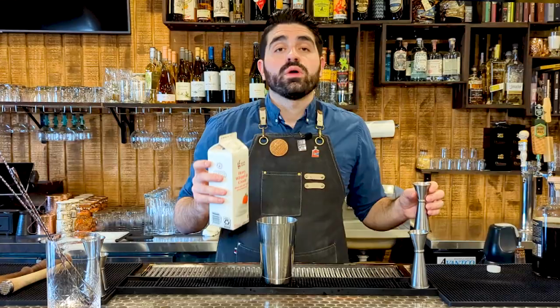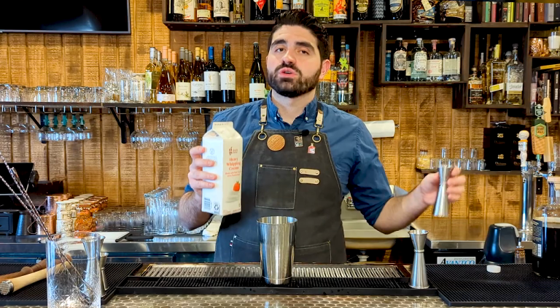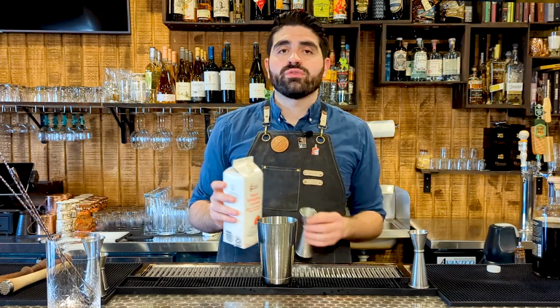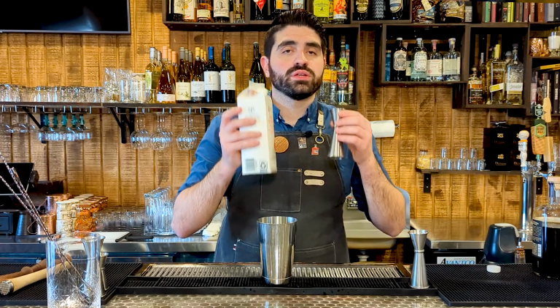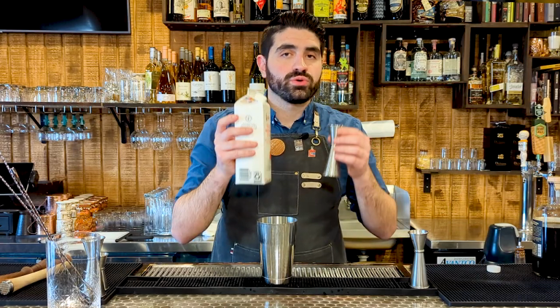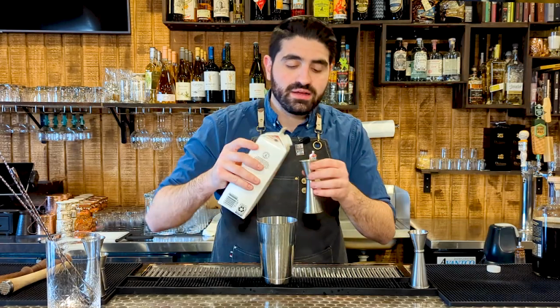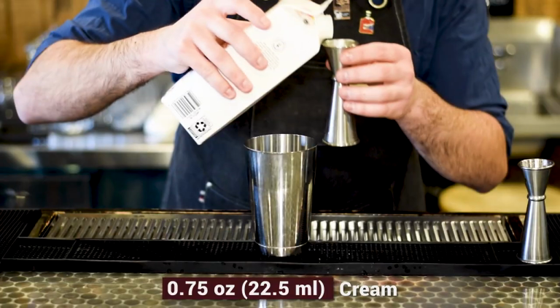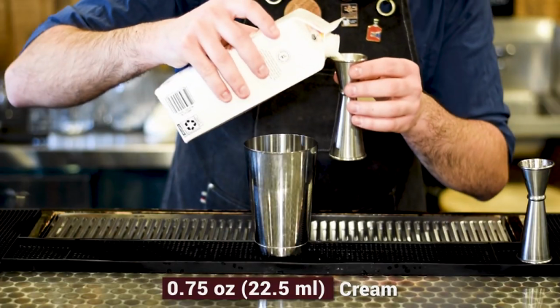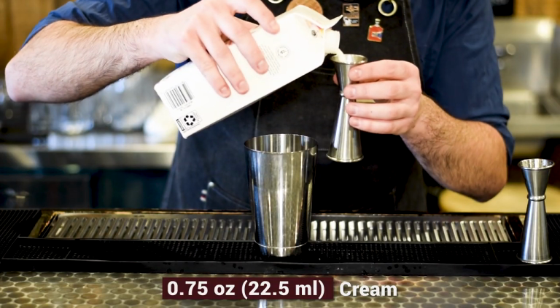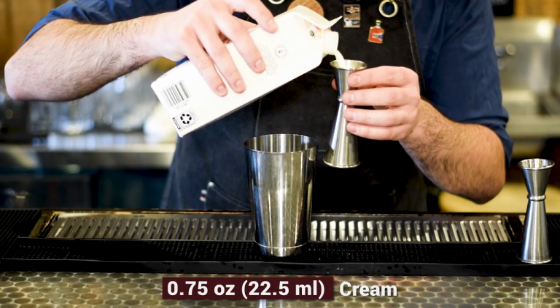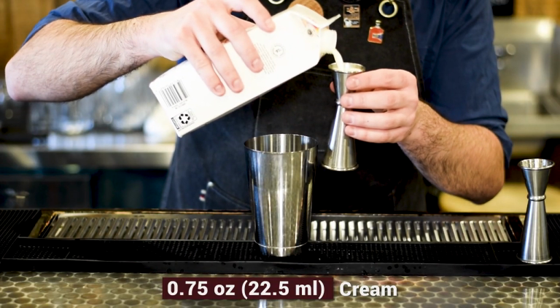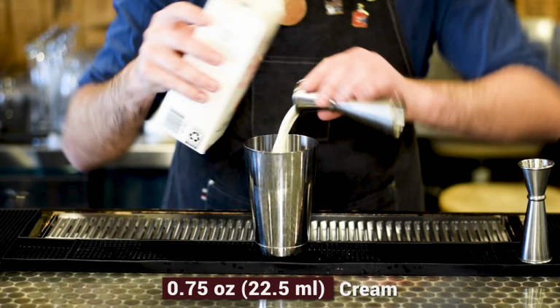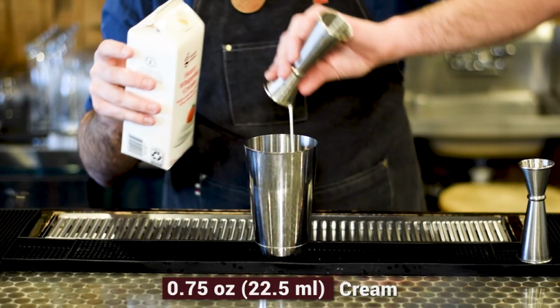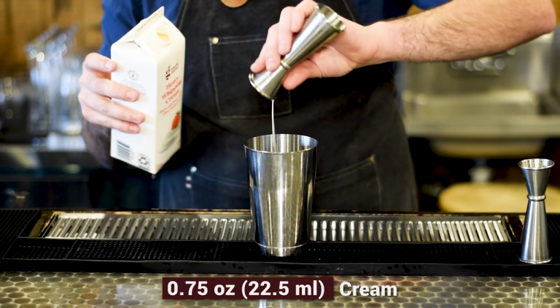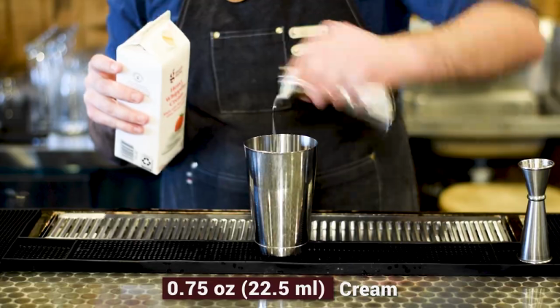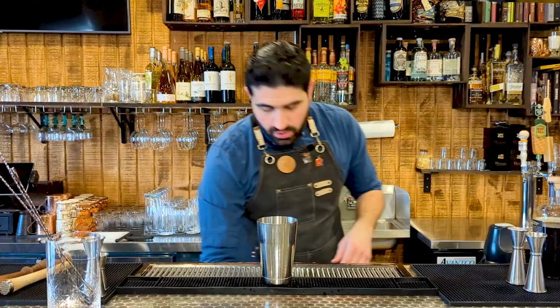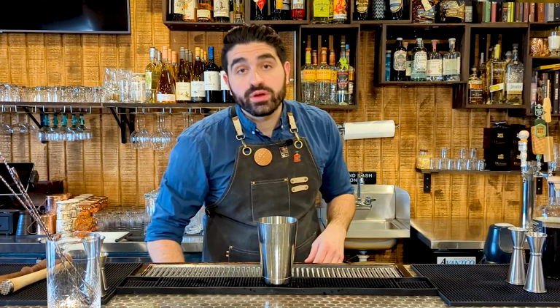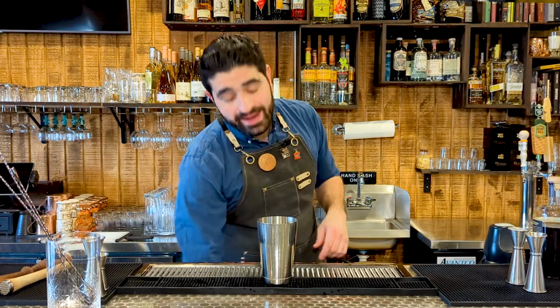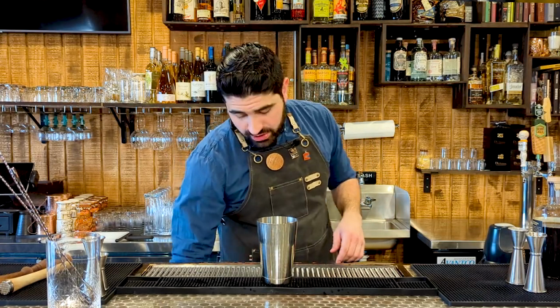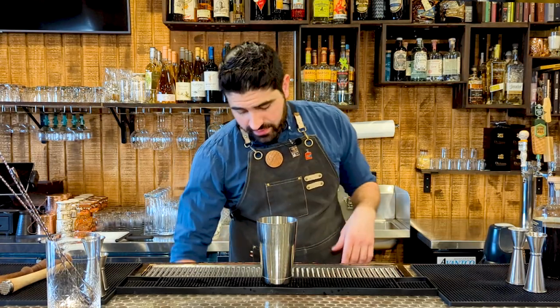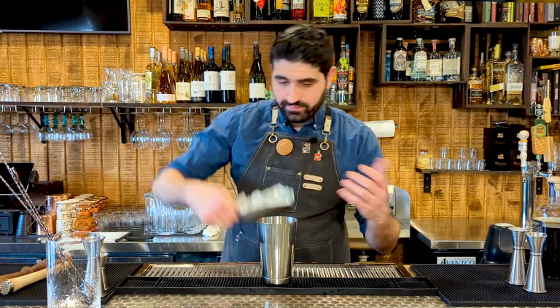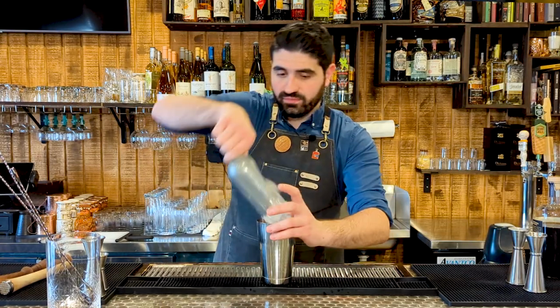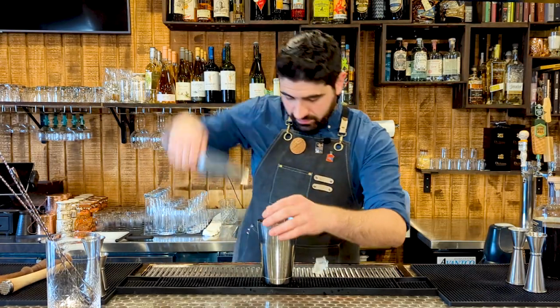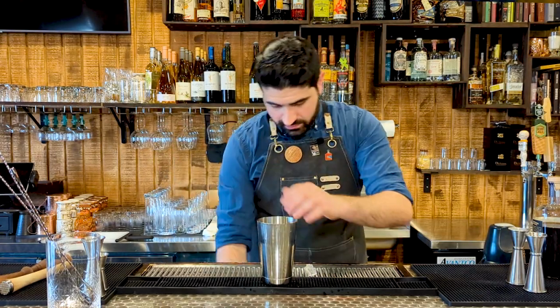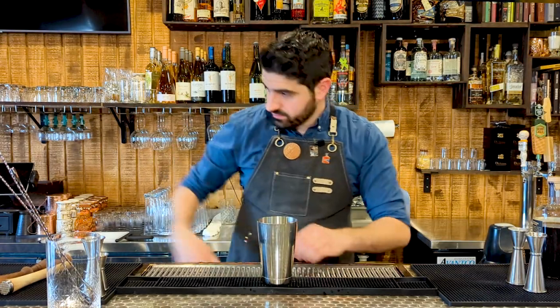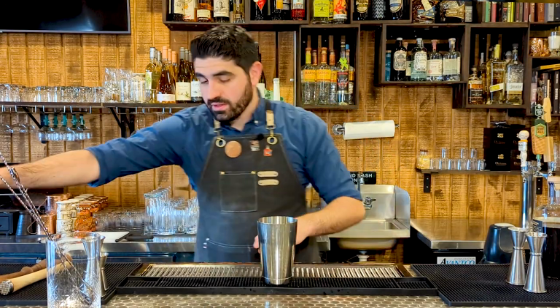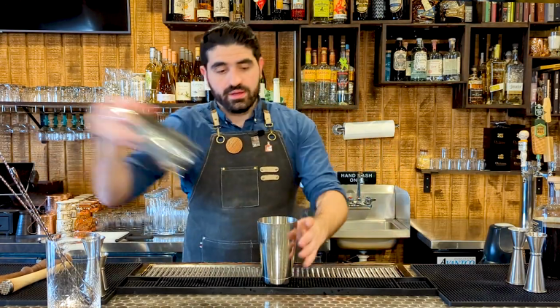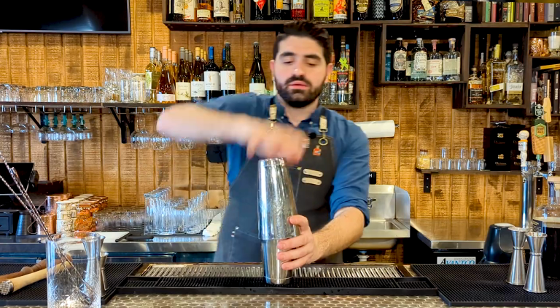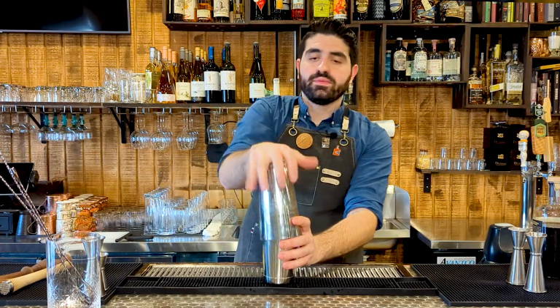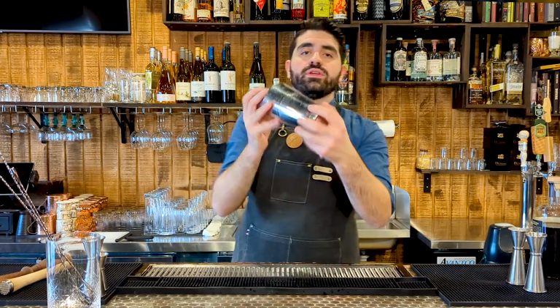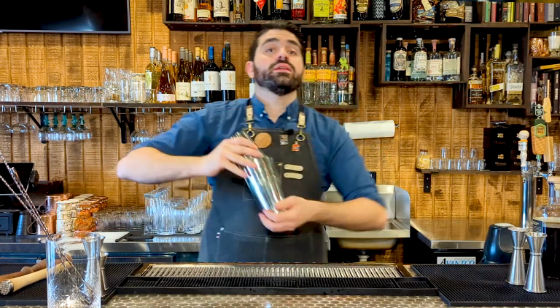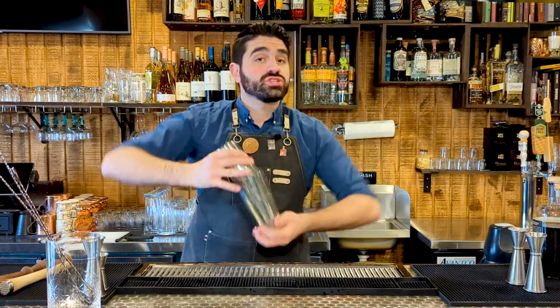For the most important ingredient, we're going to do three quarters of an ounce of heavy cream. Put that right in there, and then we're going to add ice to our shaker and give it a nice good shake.